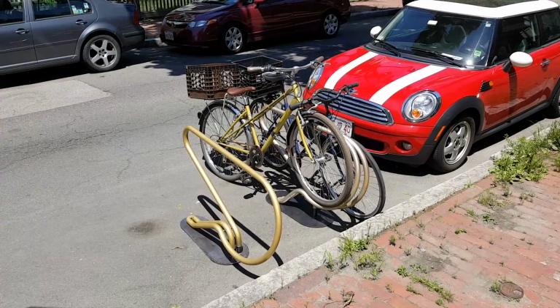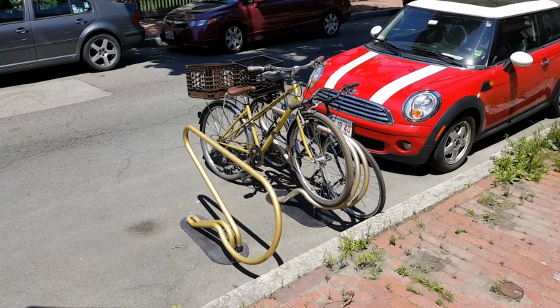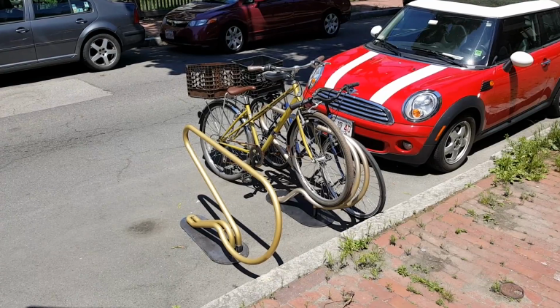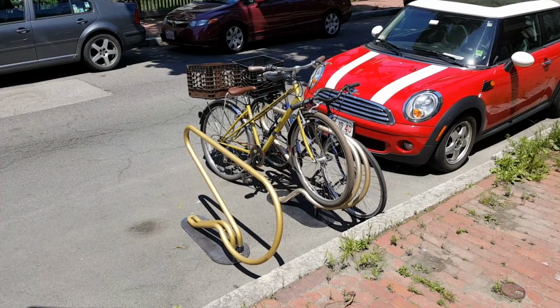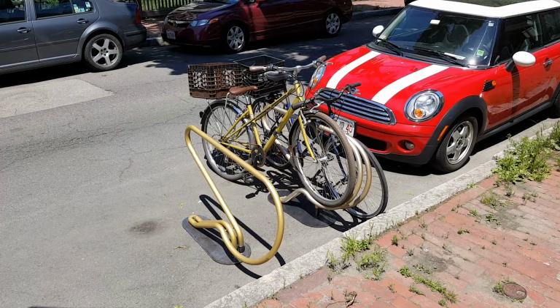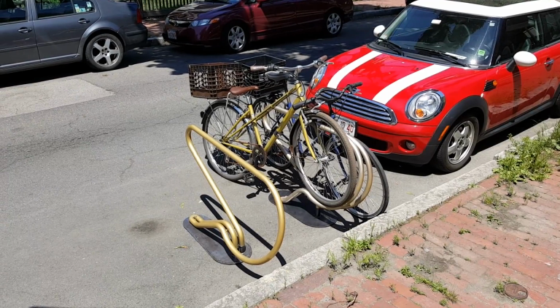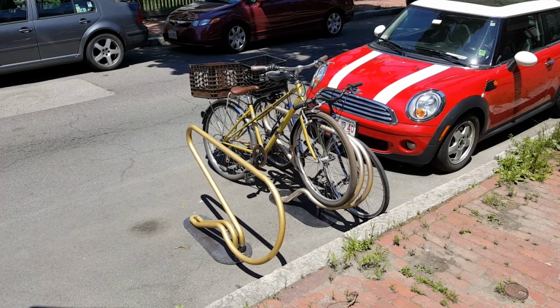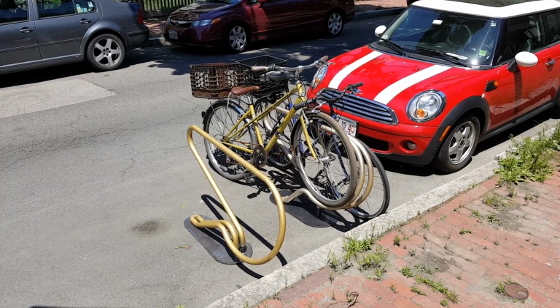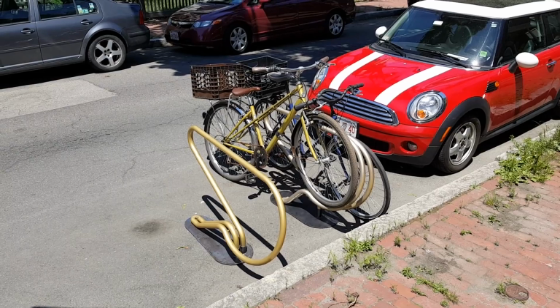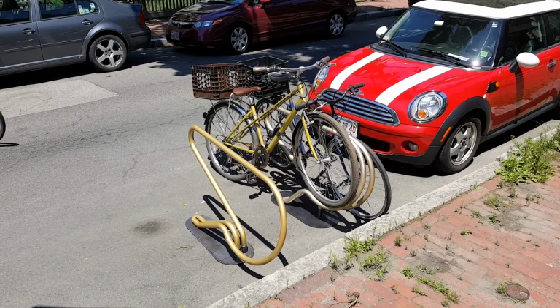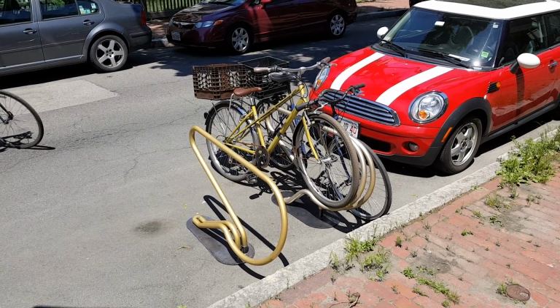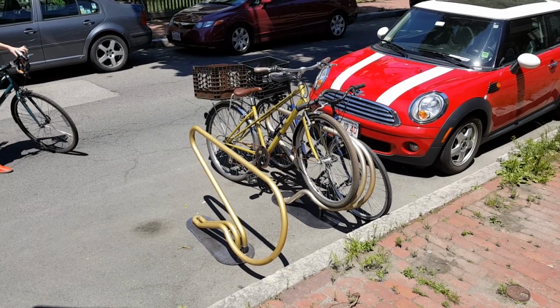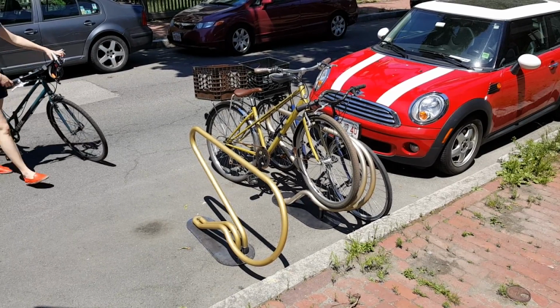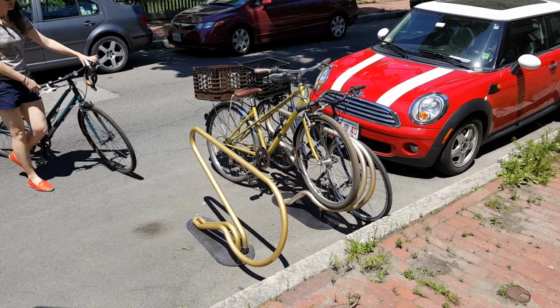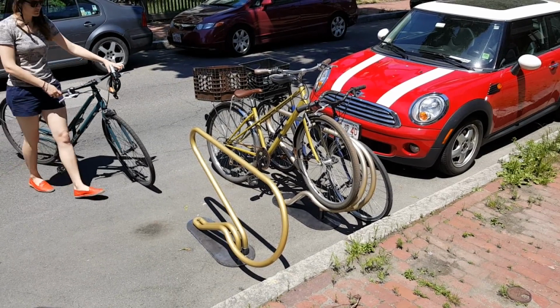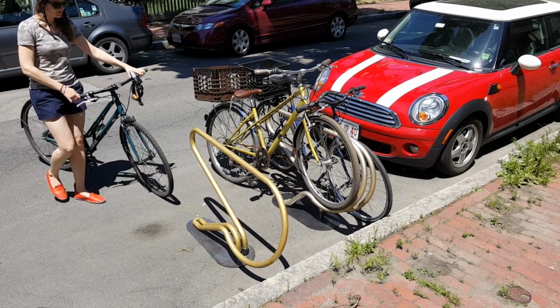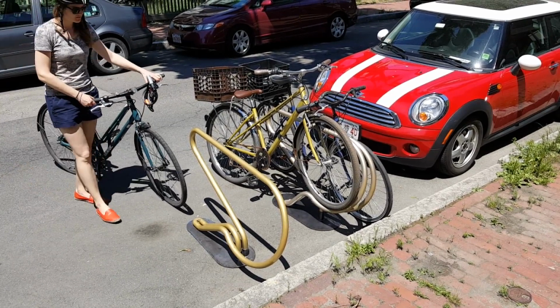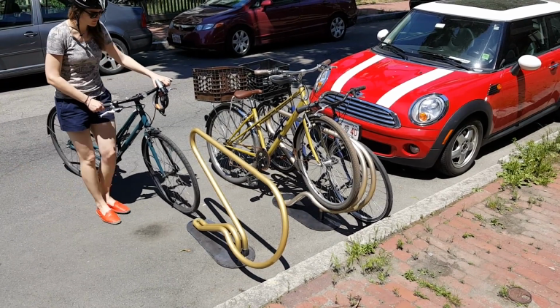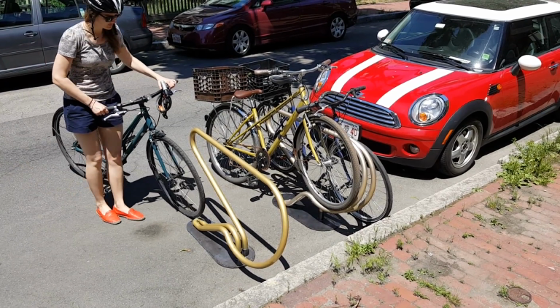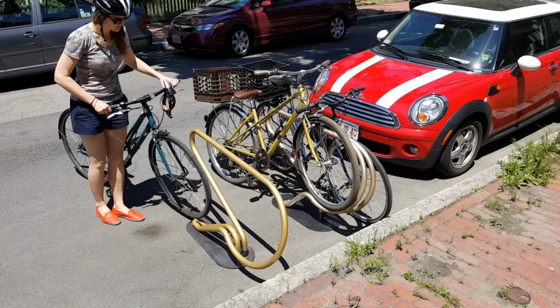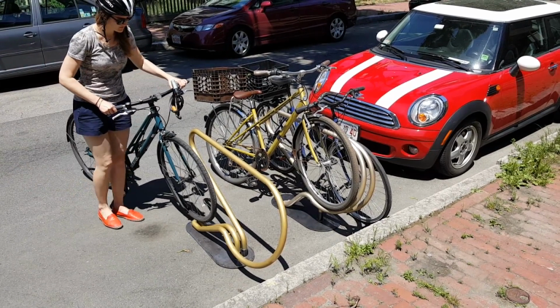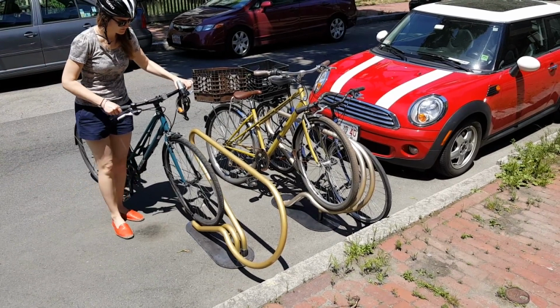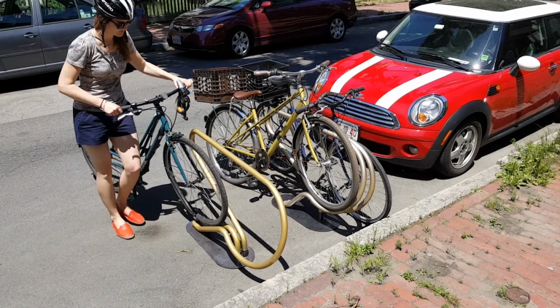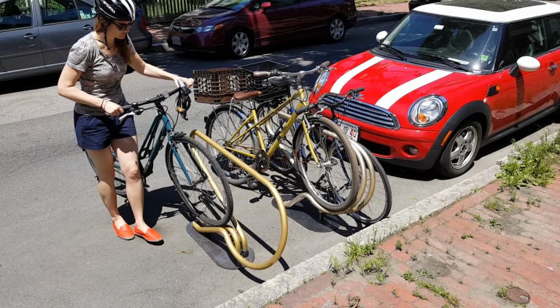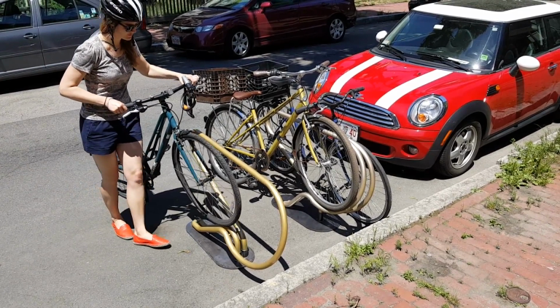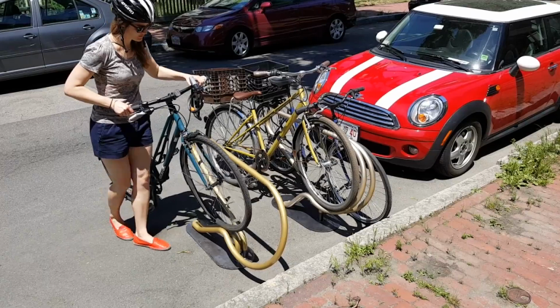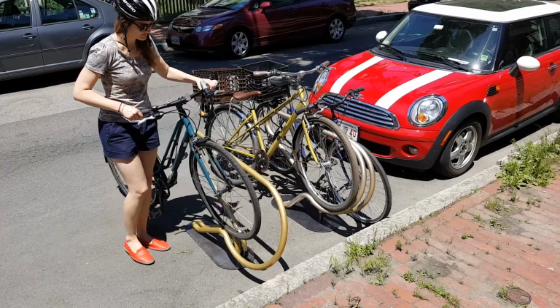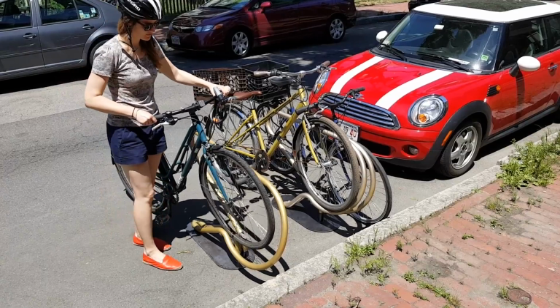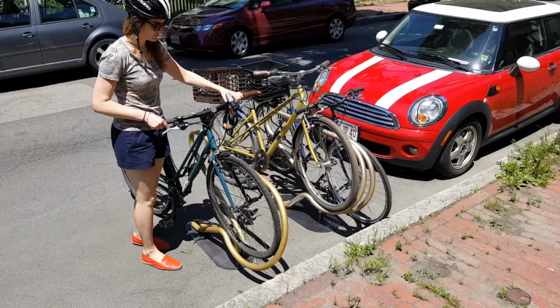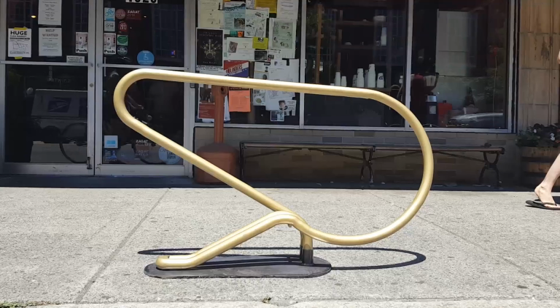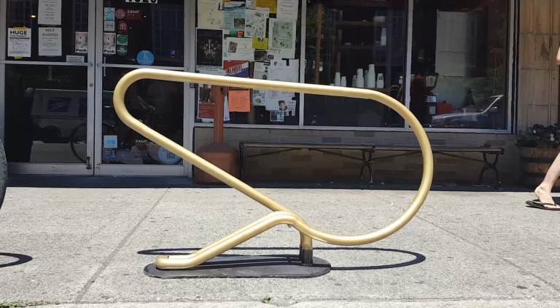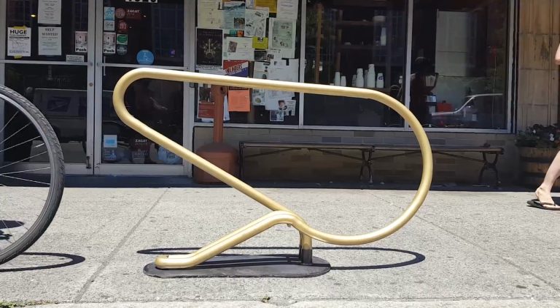The Flycicle presents a new way of thinking about bike parking, in which elegant design and functional form come together to expand the public's access to user-friendly bike parking.